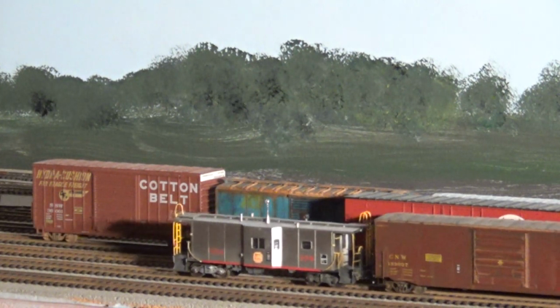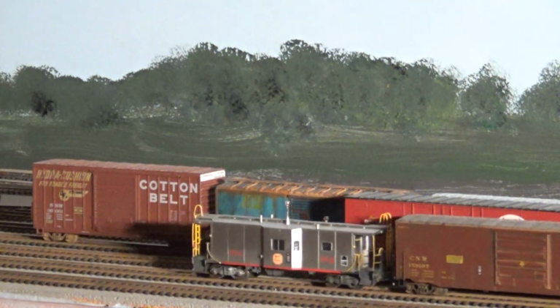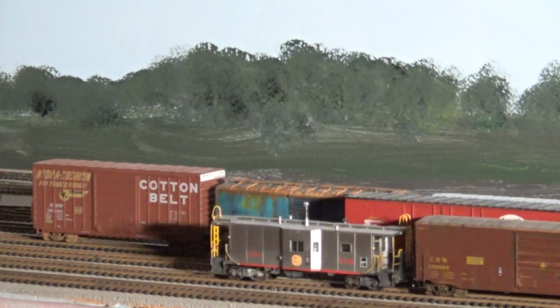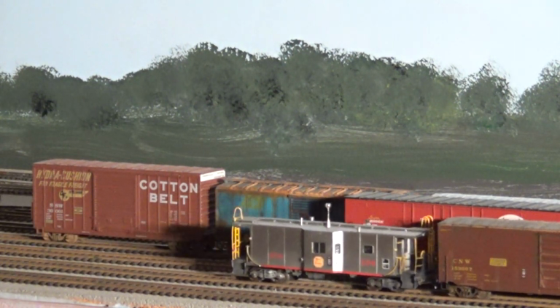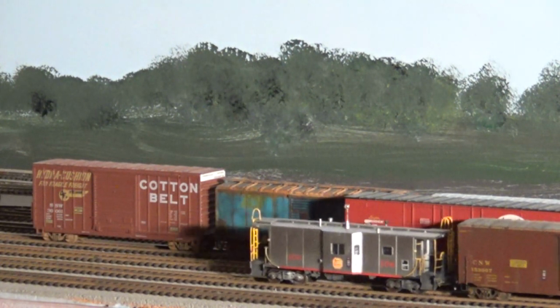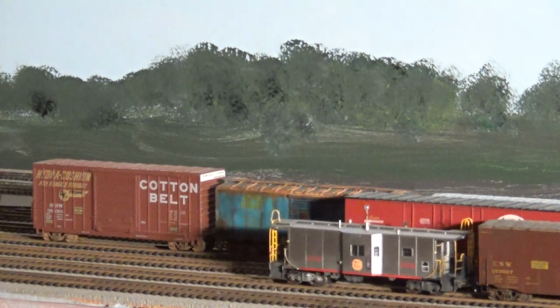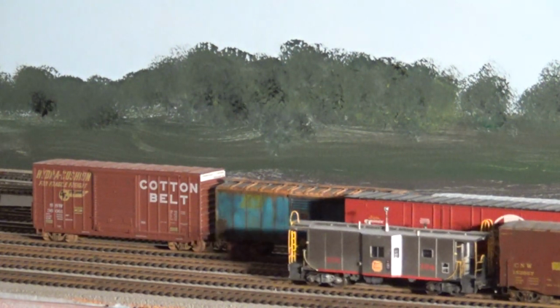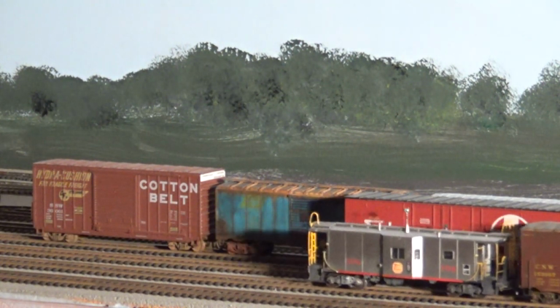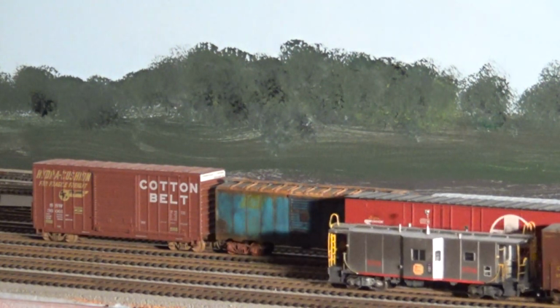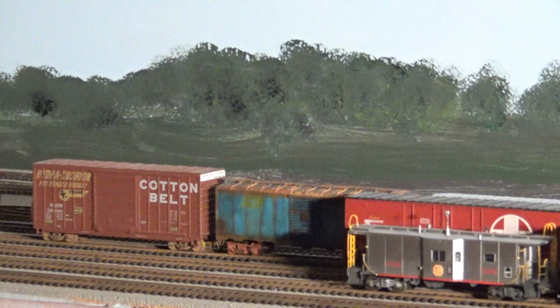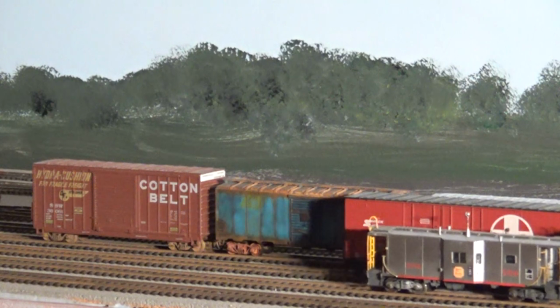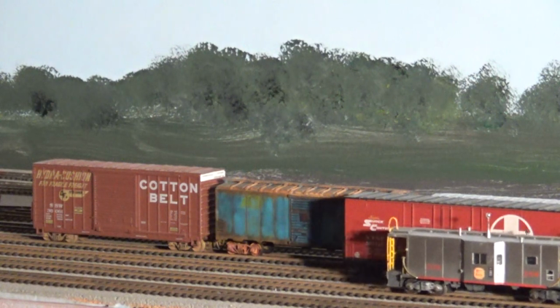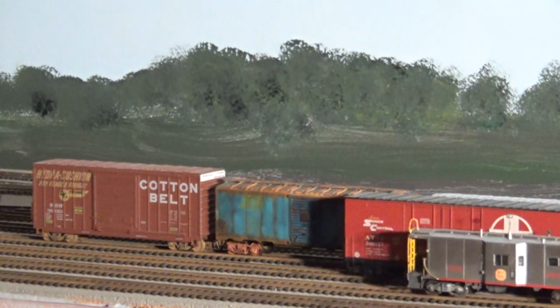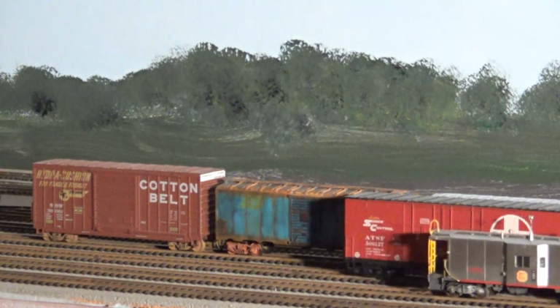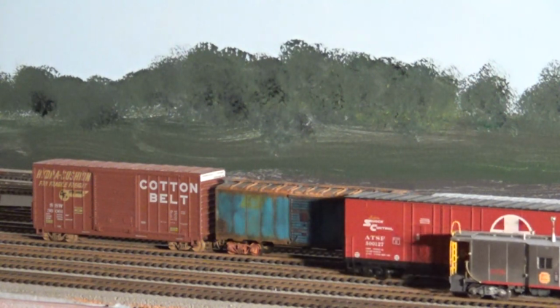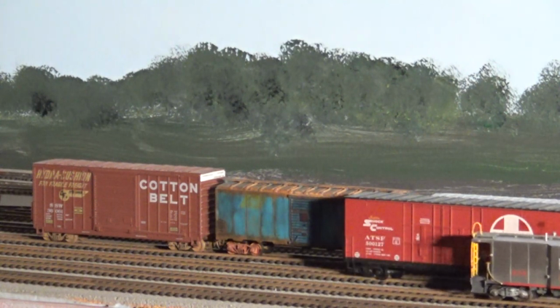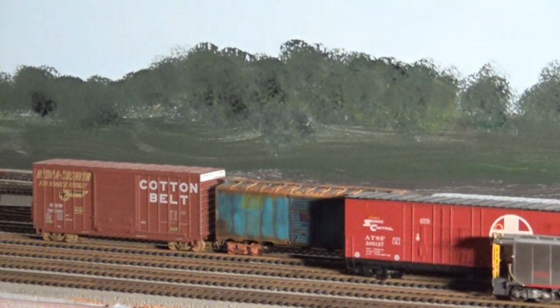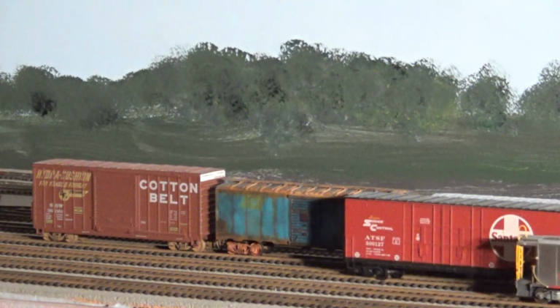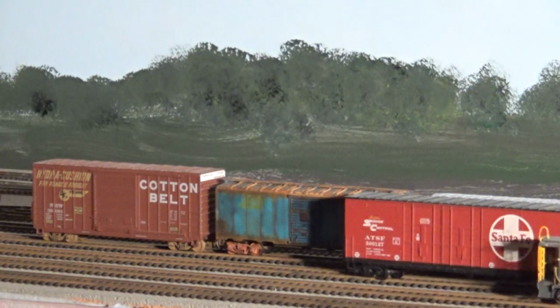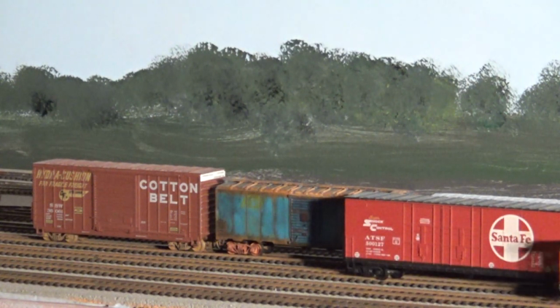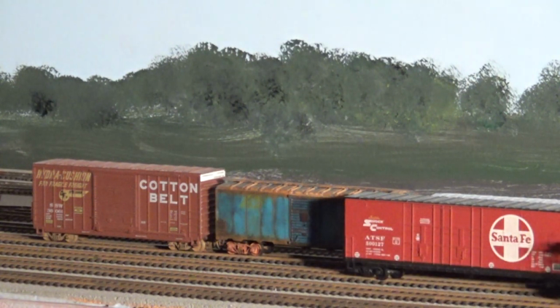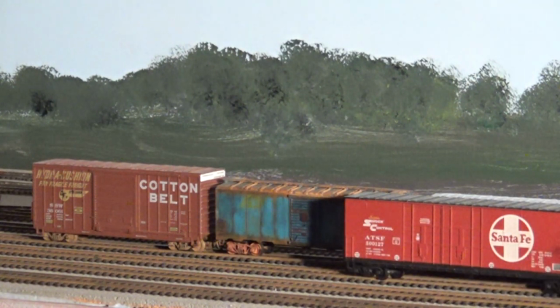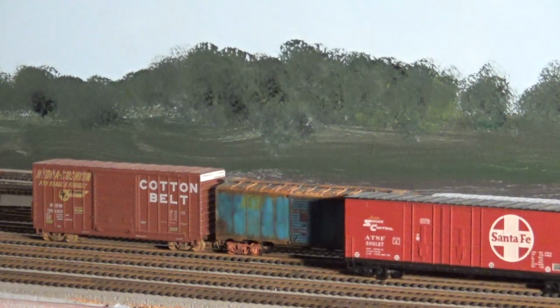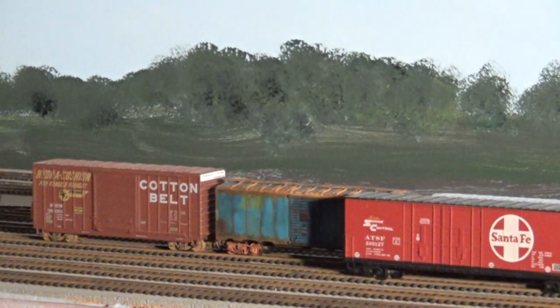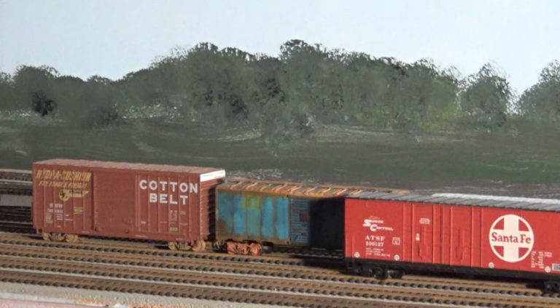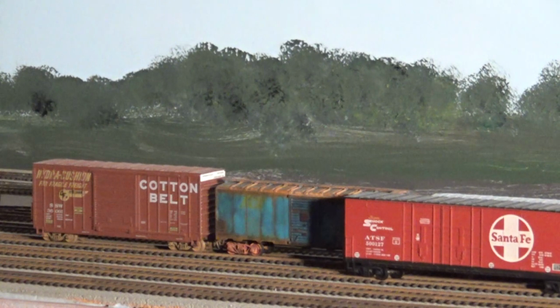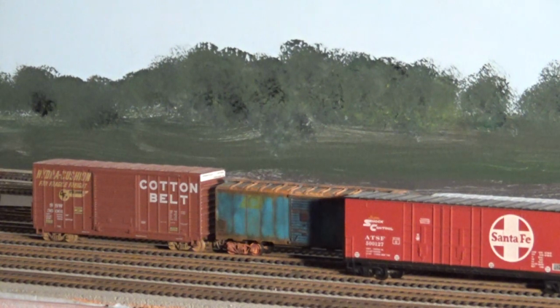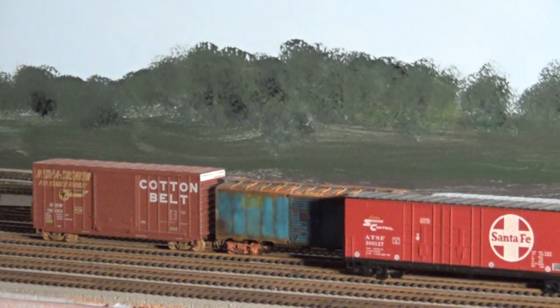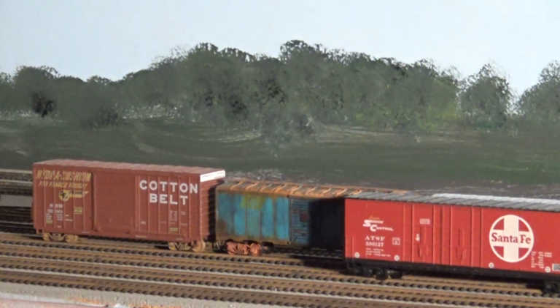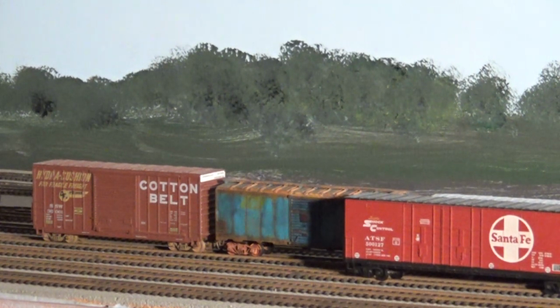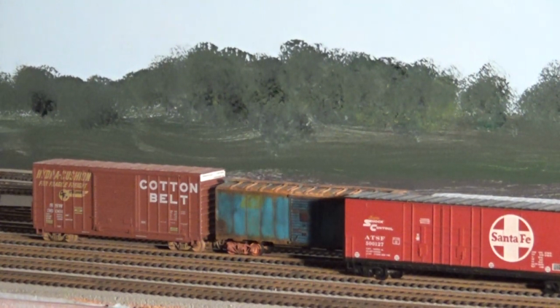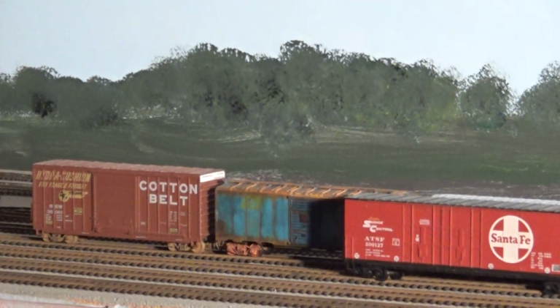There they are running by and coming up is the caboose. I'm going to take that train, stop it, and classify the cars. I hope you enjoyed this little update — y'all take it easy.